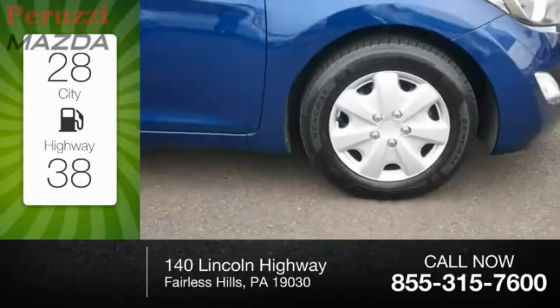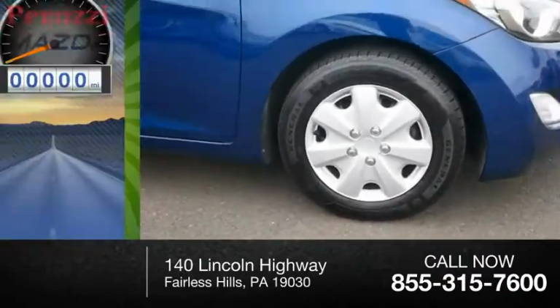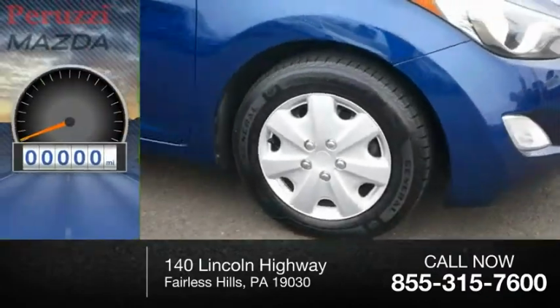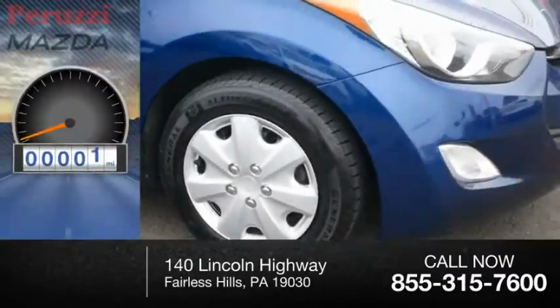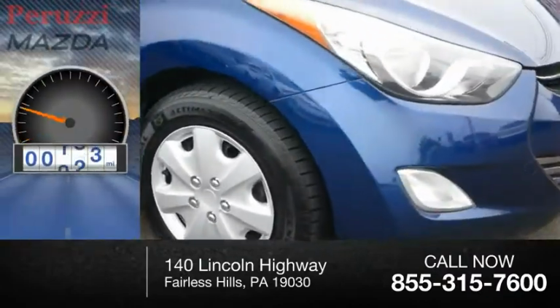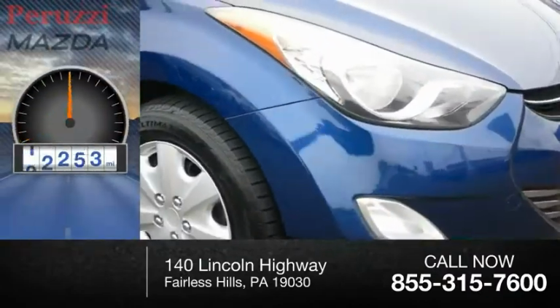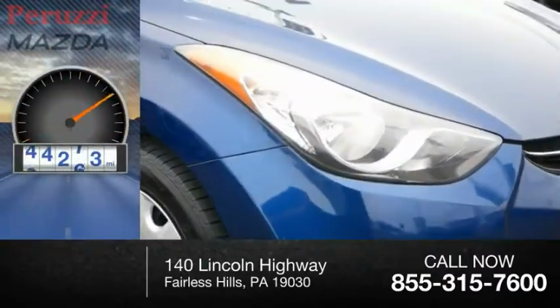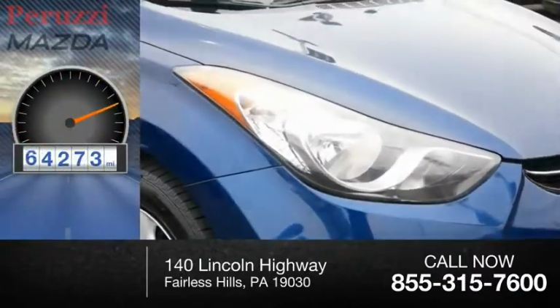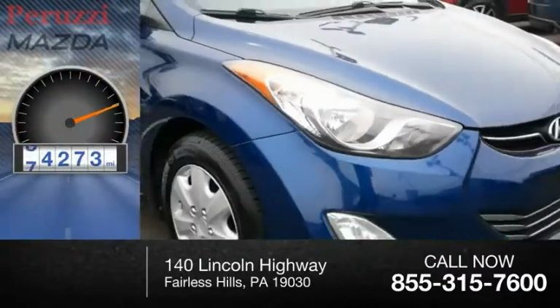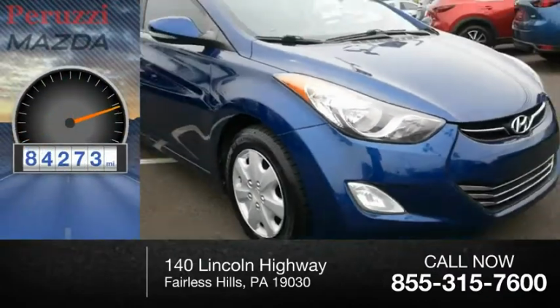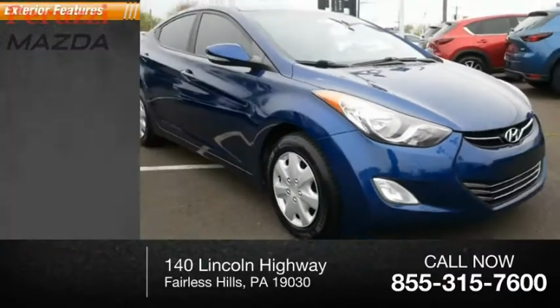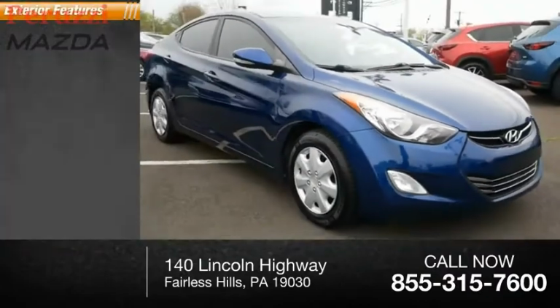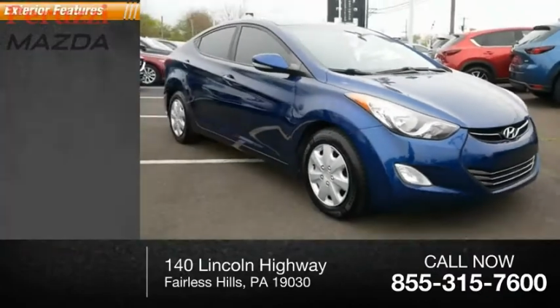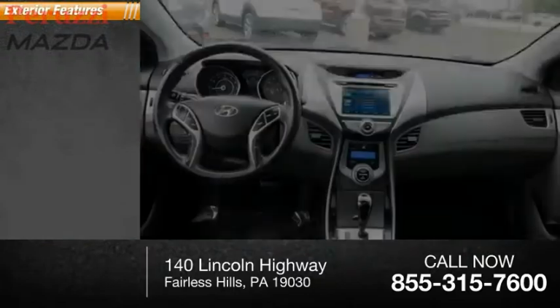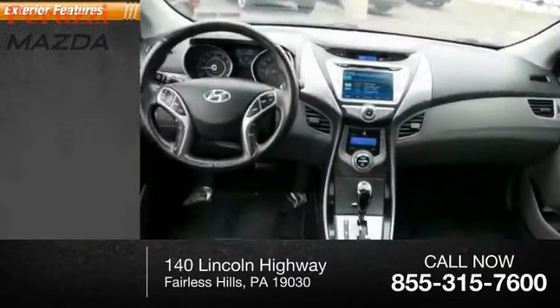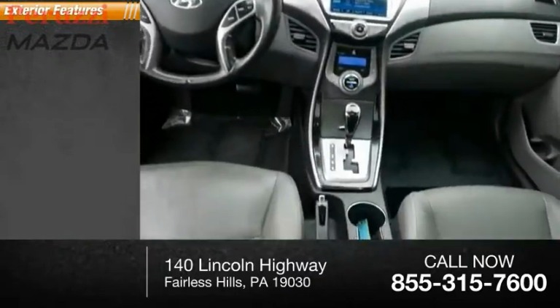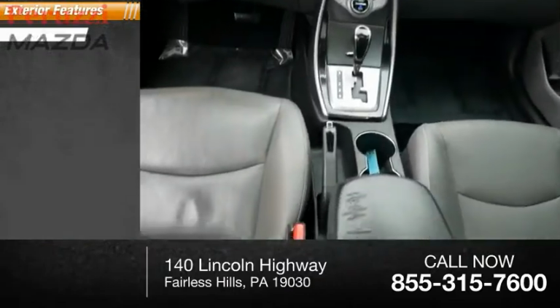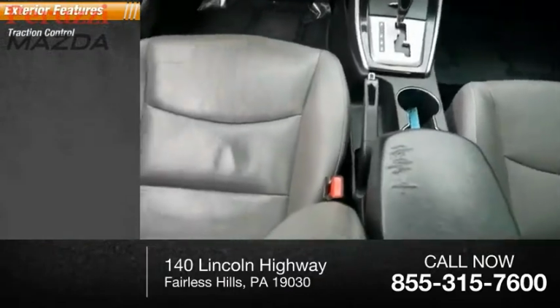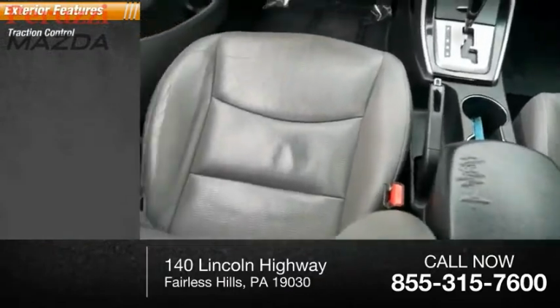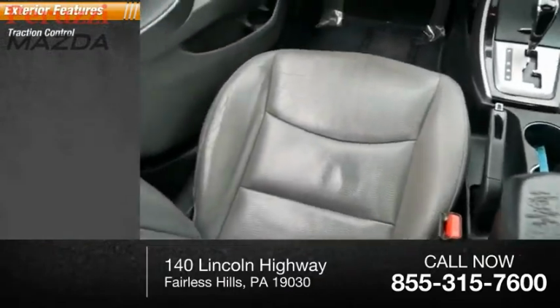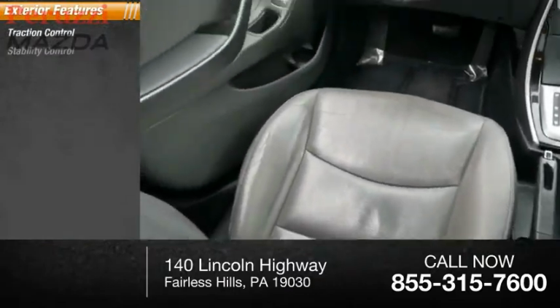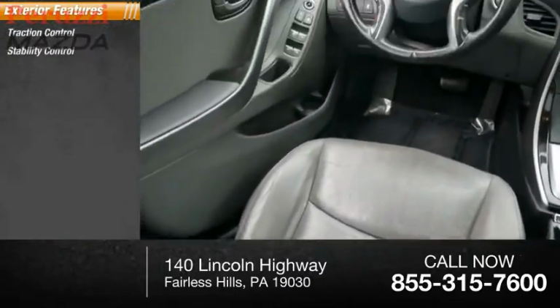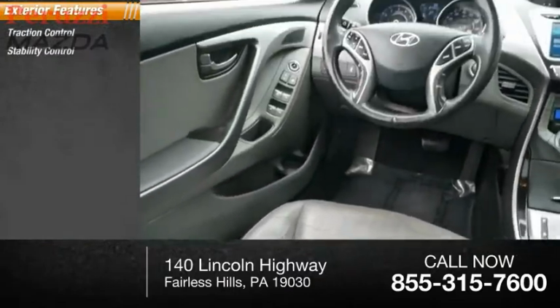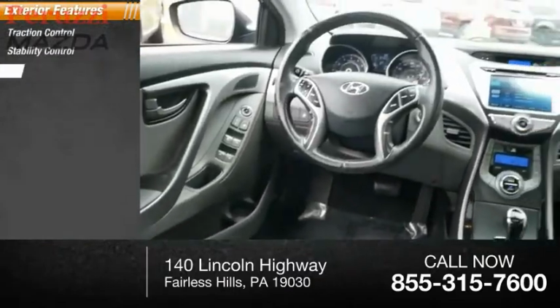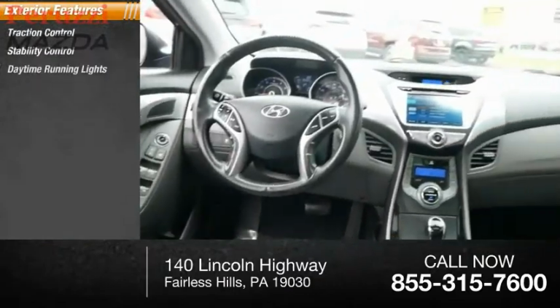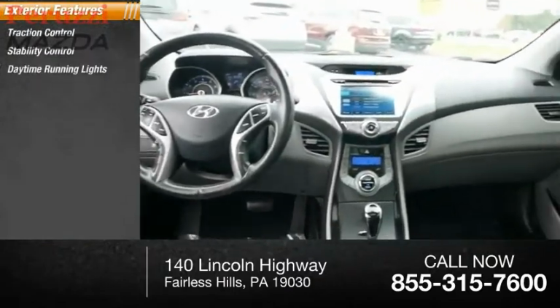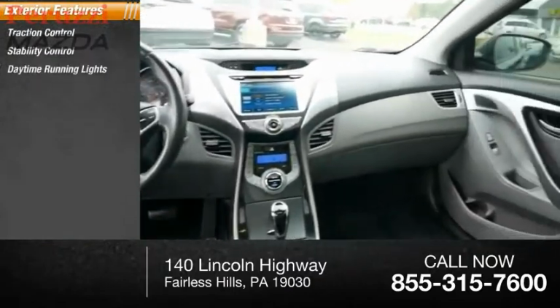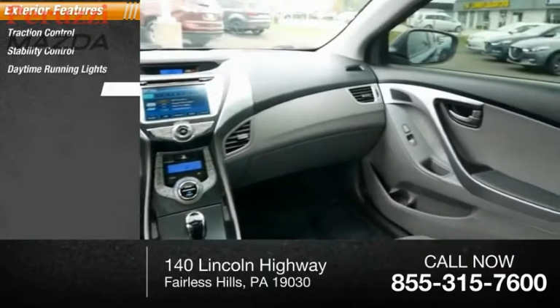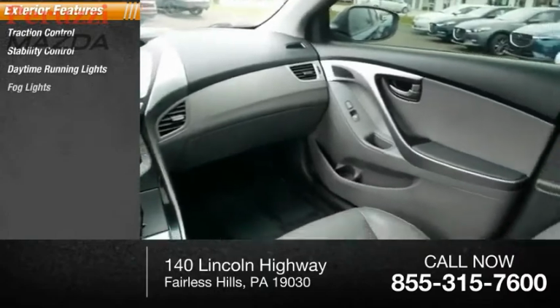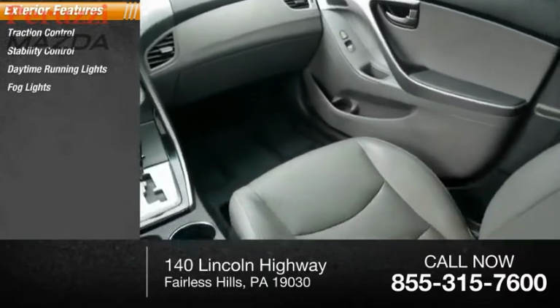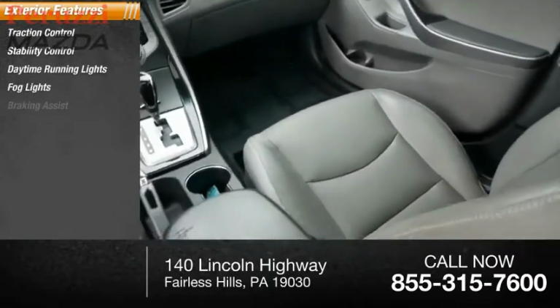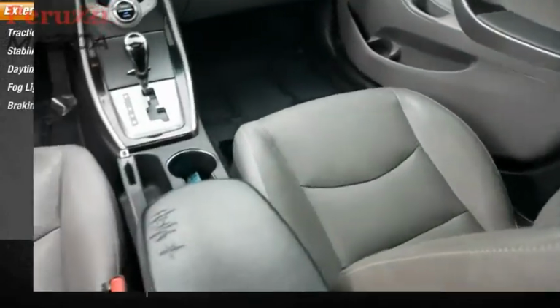This vehicle has less than 85,000 miles. Here are some of this vehicle's great options: traction control, stability control, daytime running lights, fog lights, and braking assist.